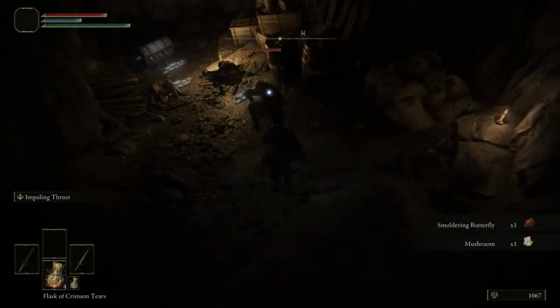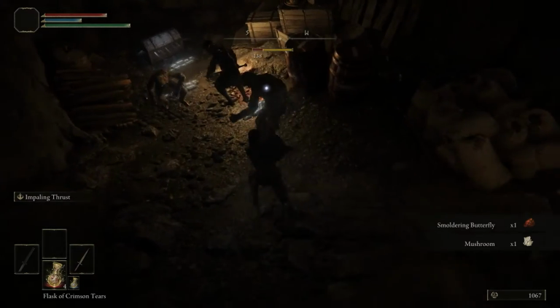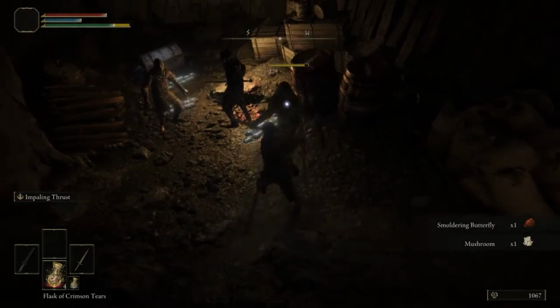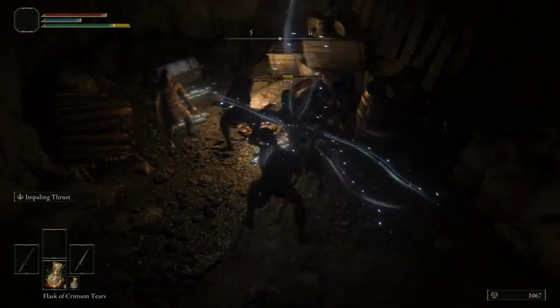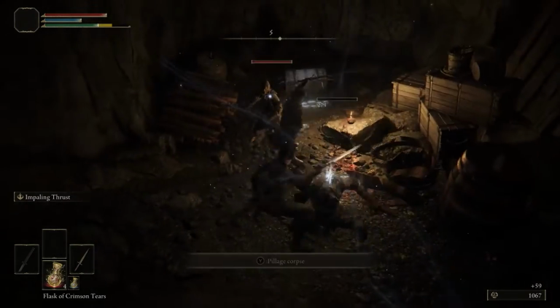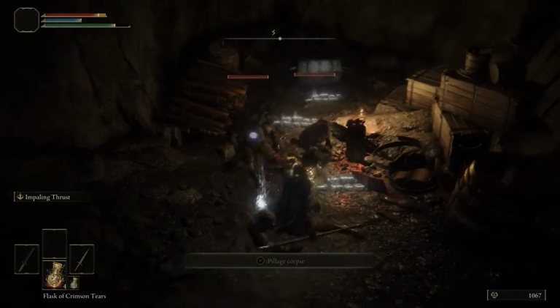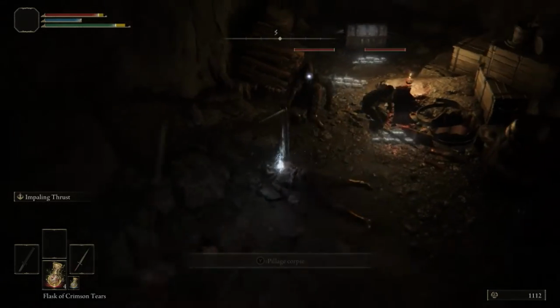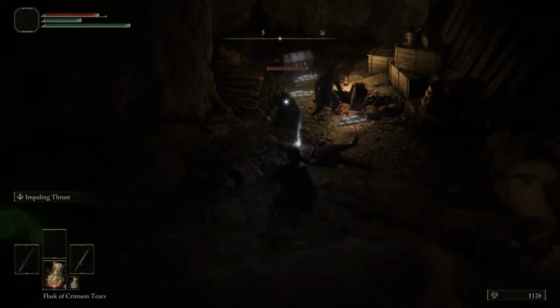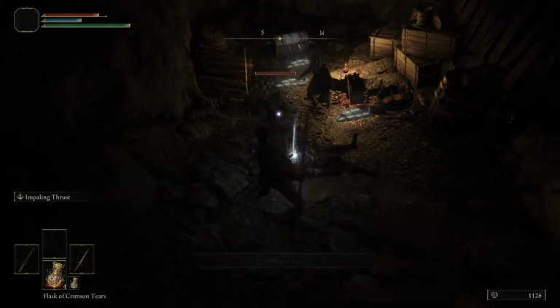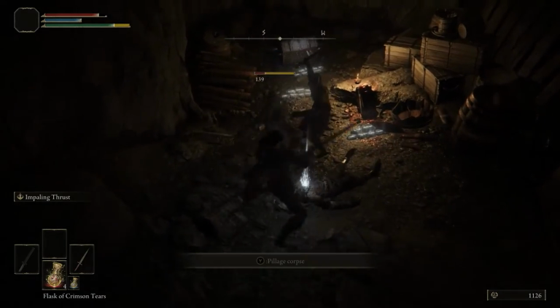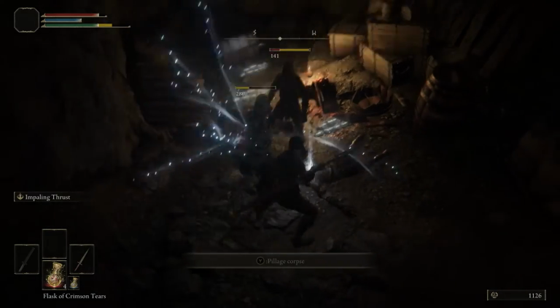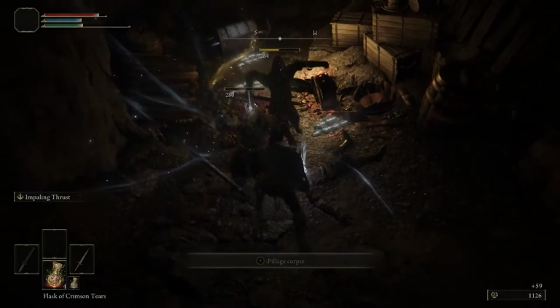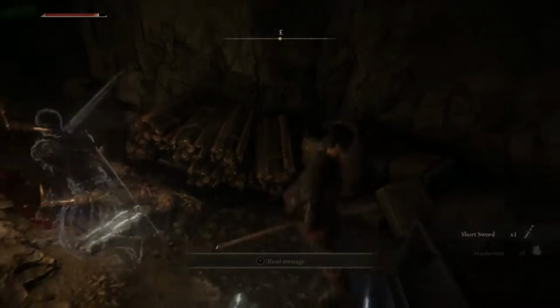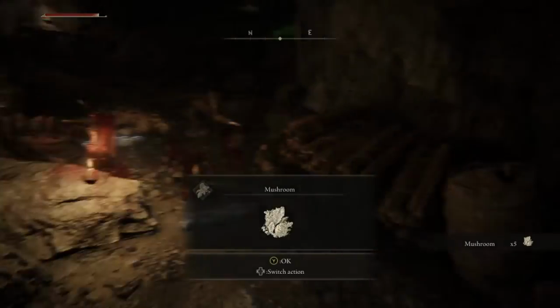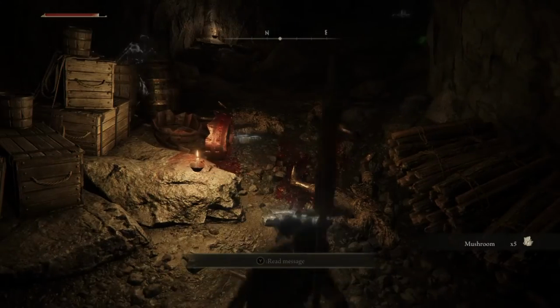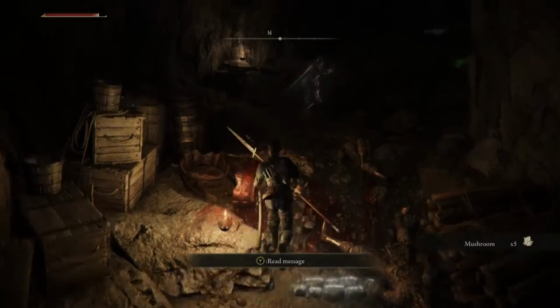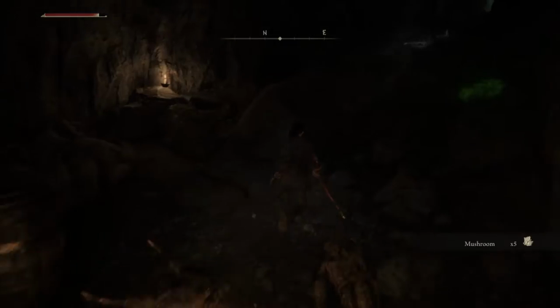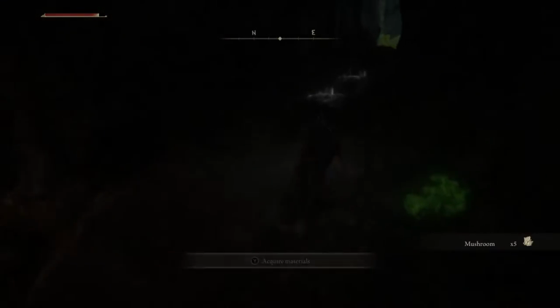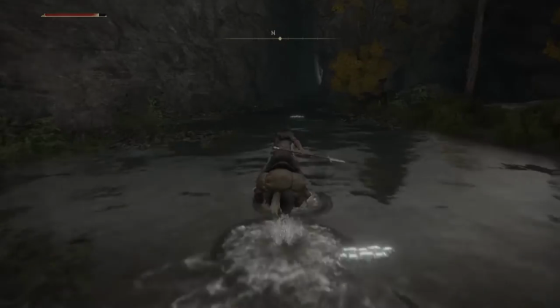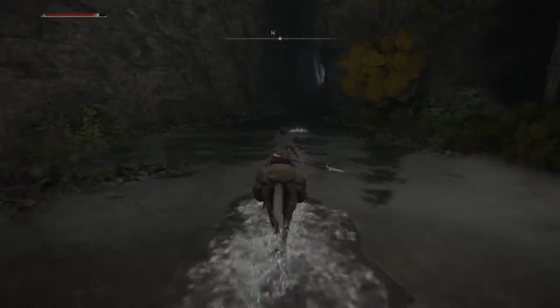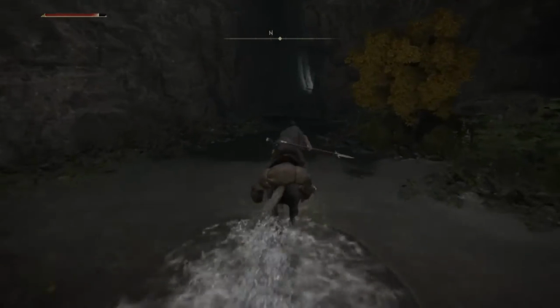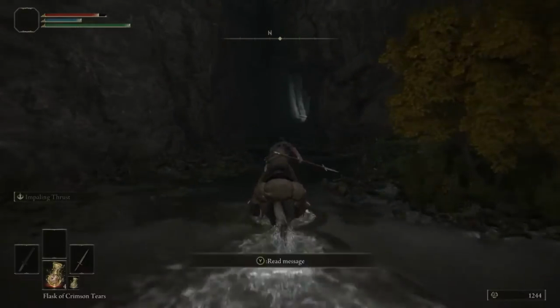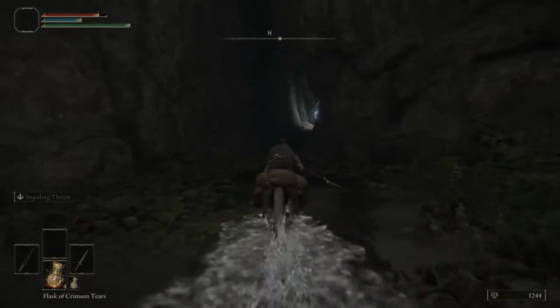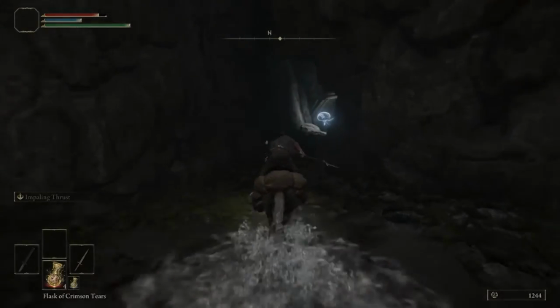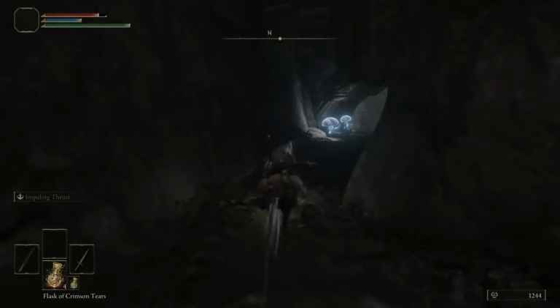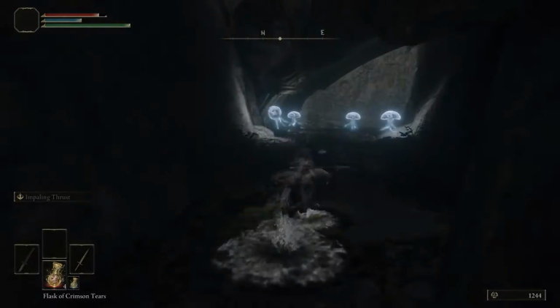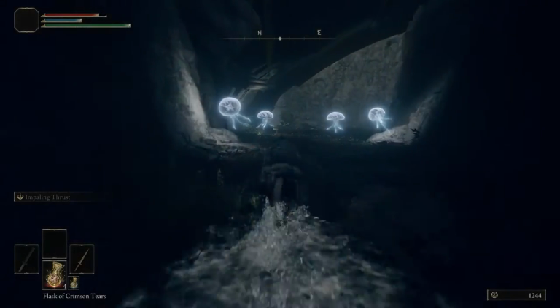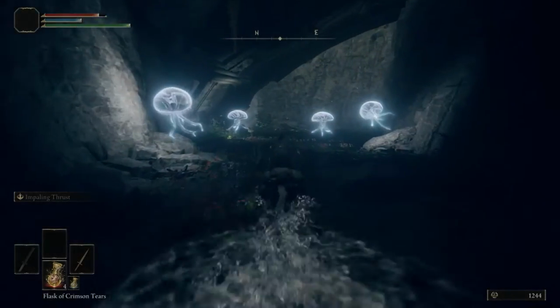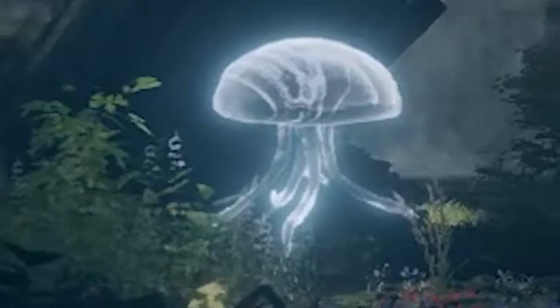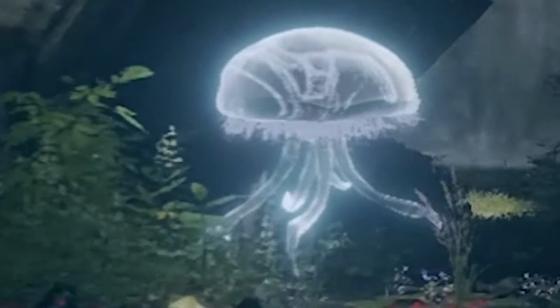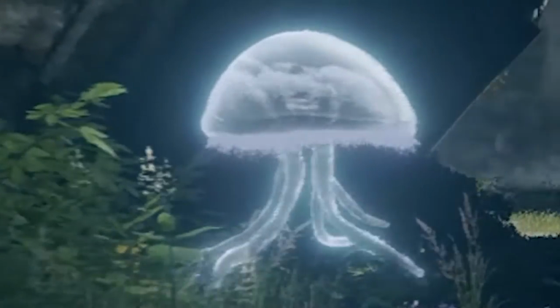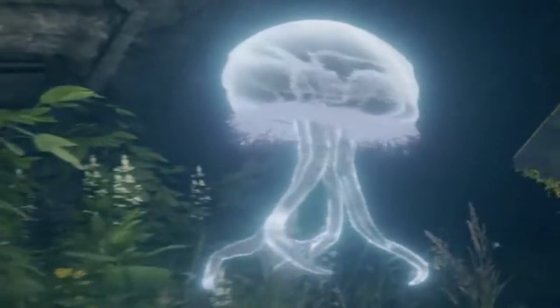You can clear out the rest of the cave if you want, which really isn't much since it's just a few more bandits and one other room, which happens to contain the source of all the smoke we saw earlier. Once you're finished, head back to where you were talking to Mr. Ronin Man. Instead, you'll find some jellyfish. Look at the cute little jellyfish.